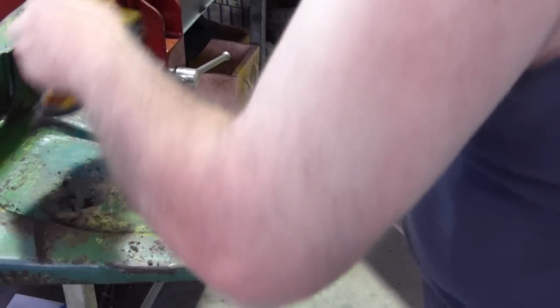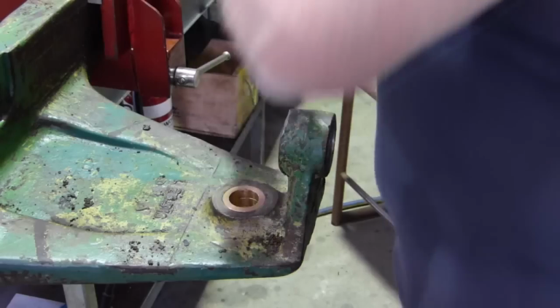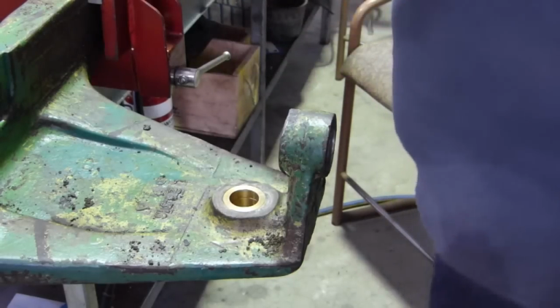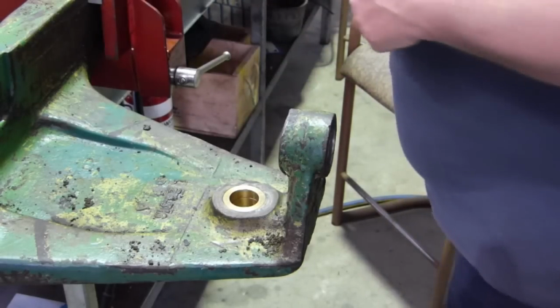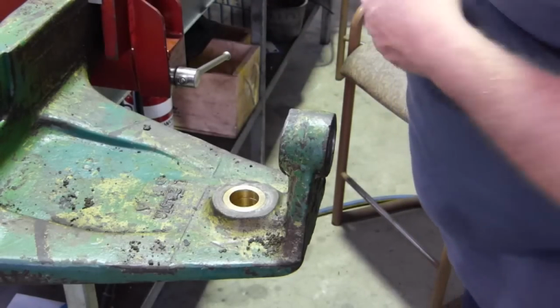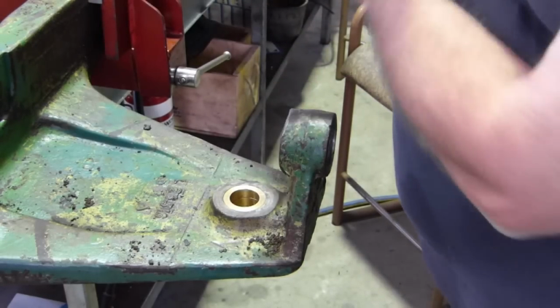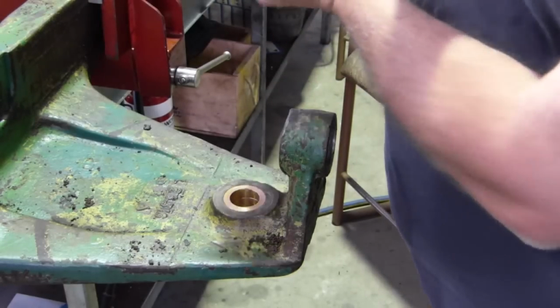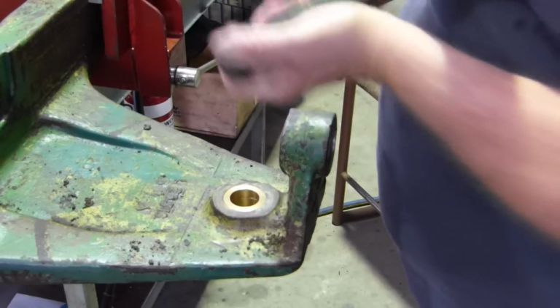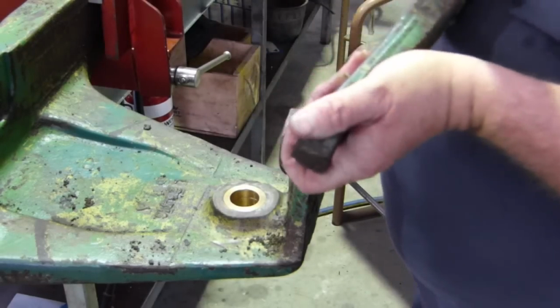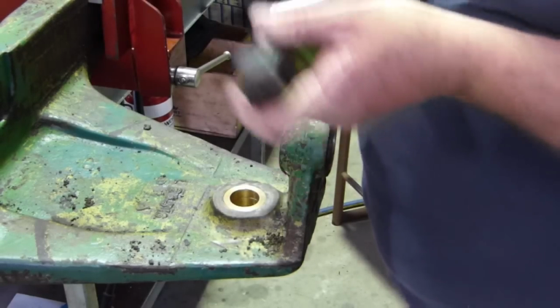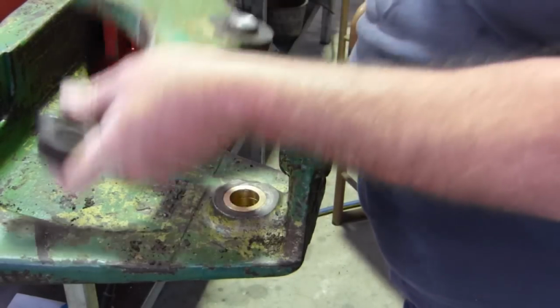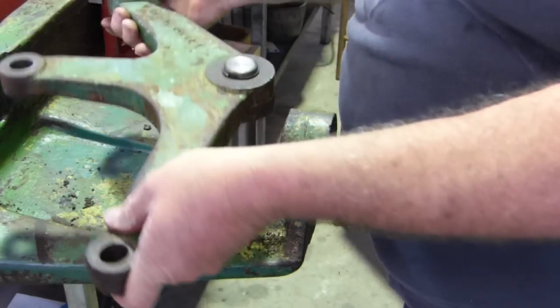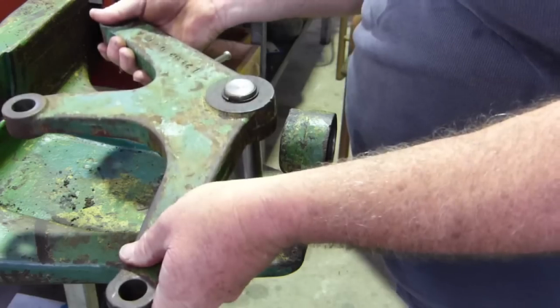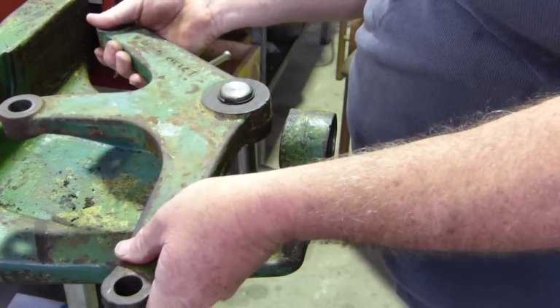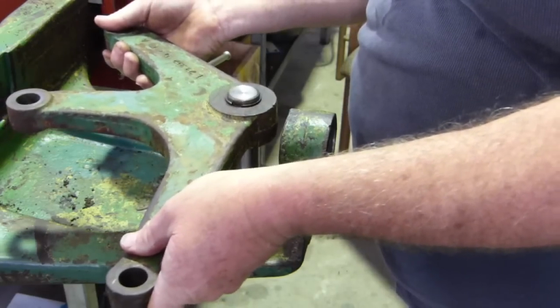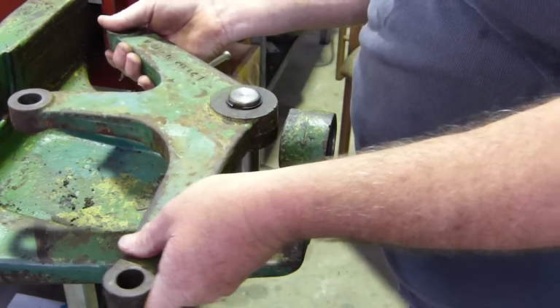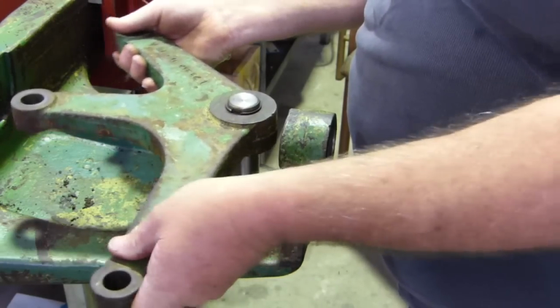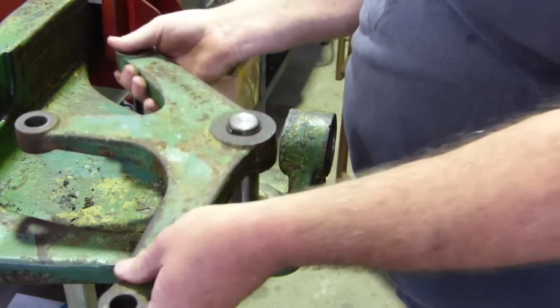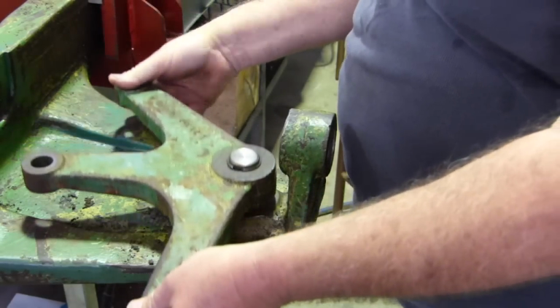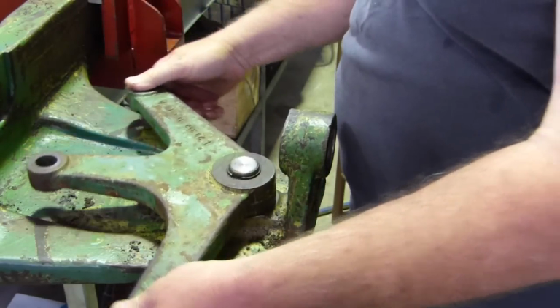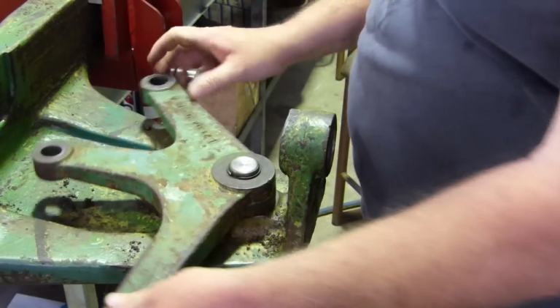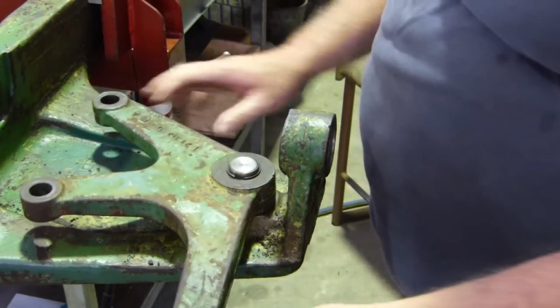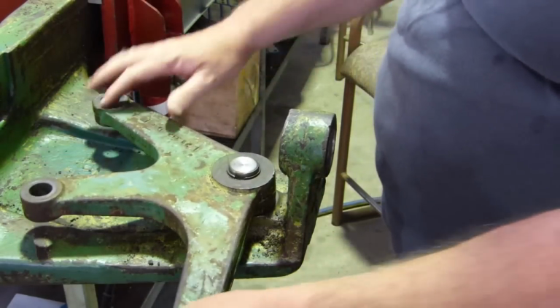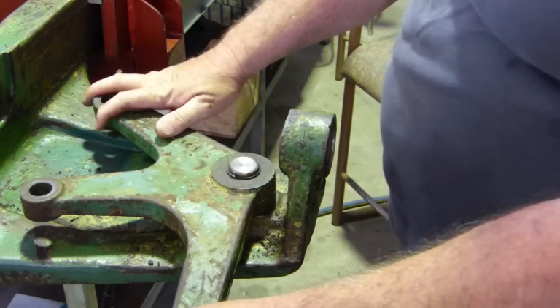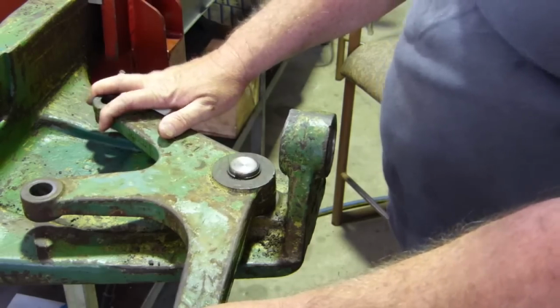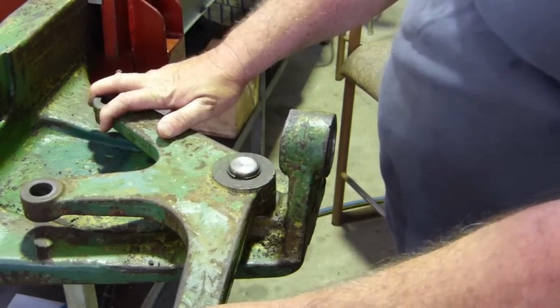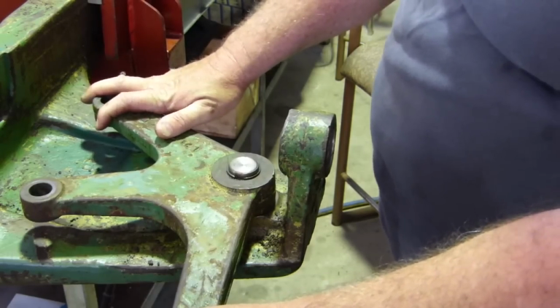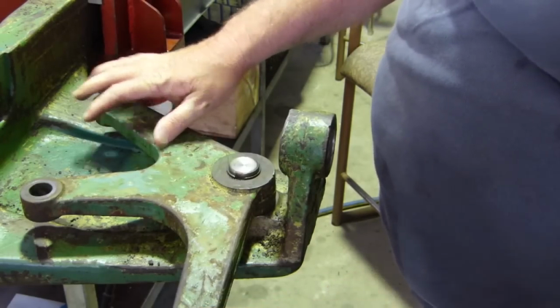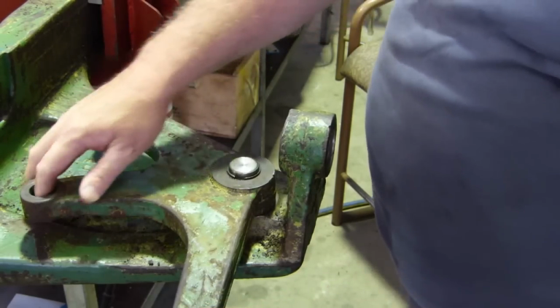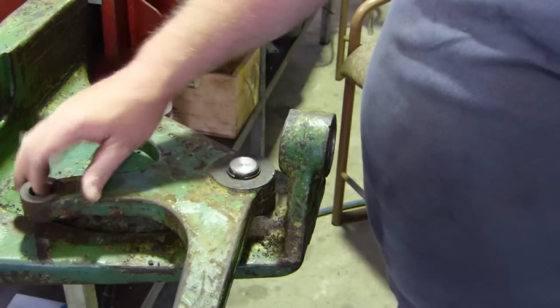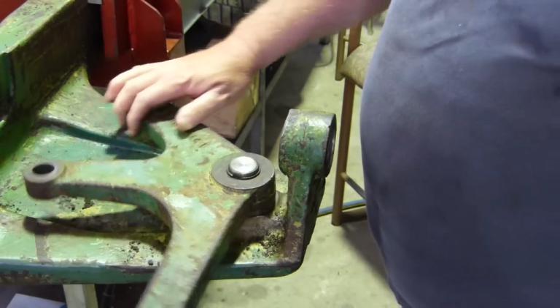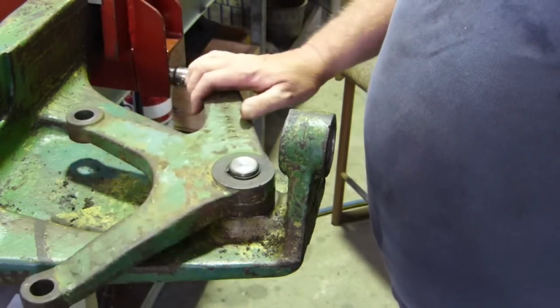We'll get this rag out of the way. There's no lubrication on that yet. Oh, don't you love that! That'll give us some nice steering.